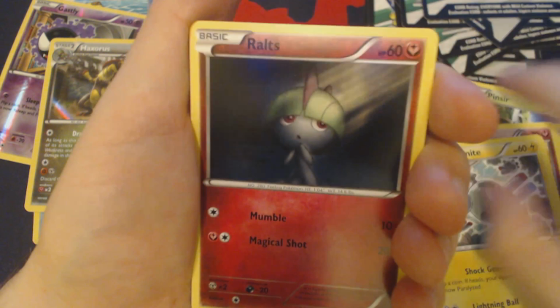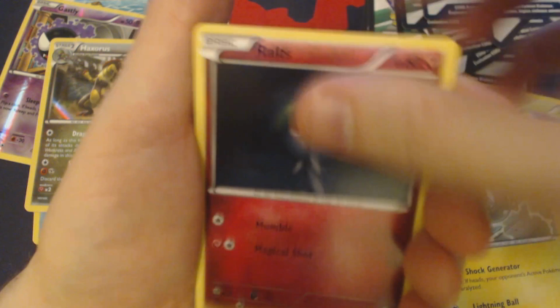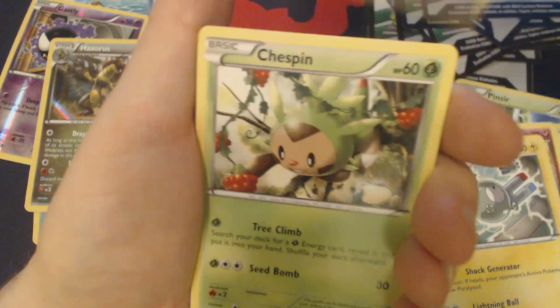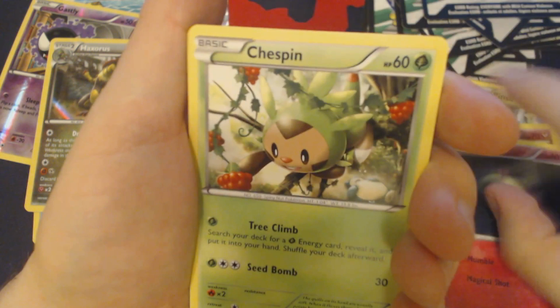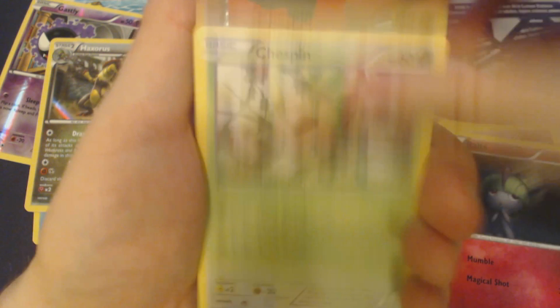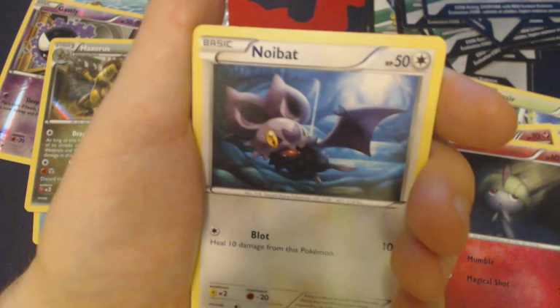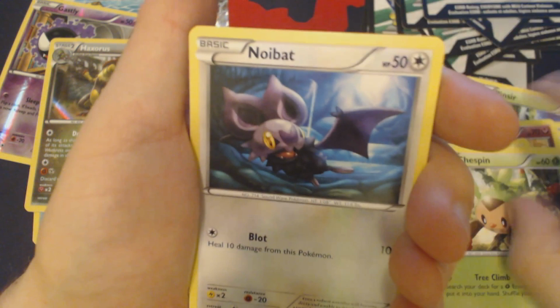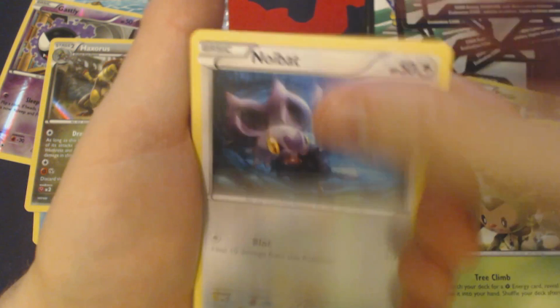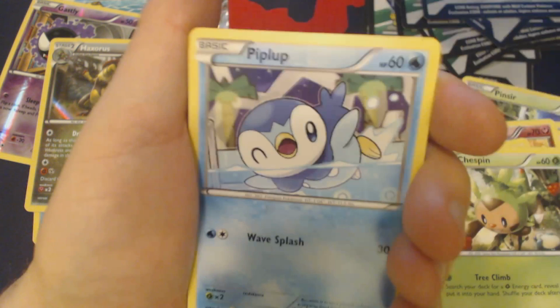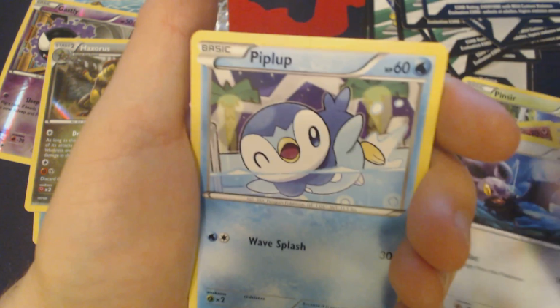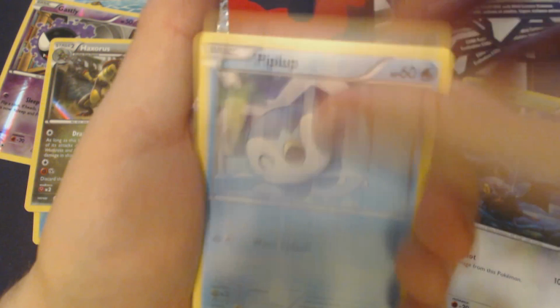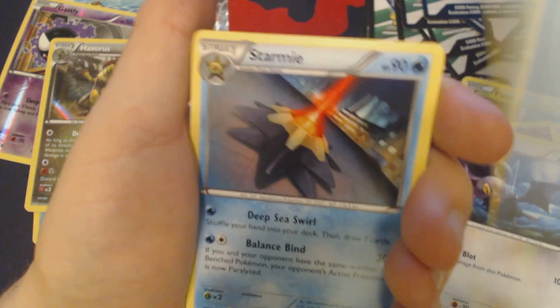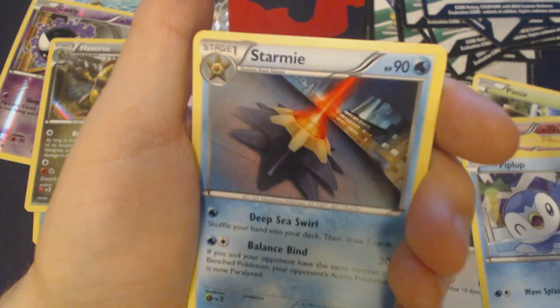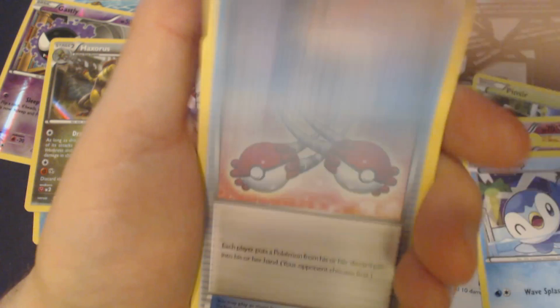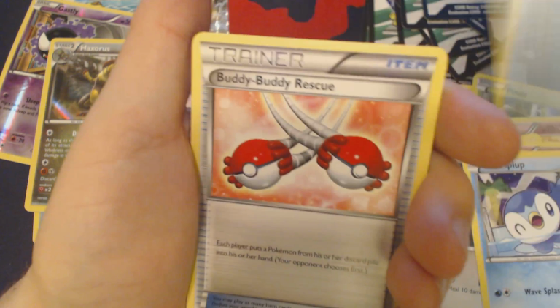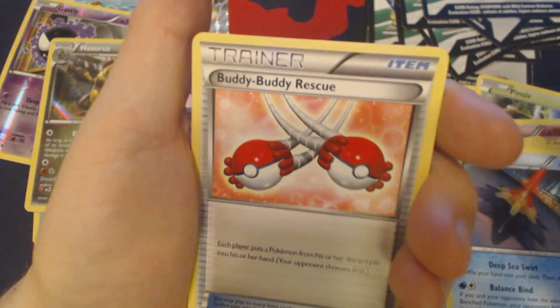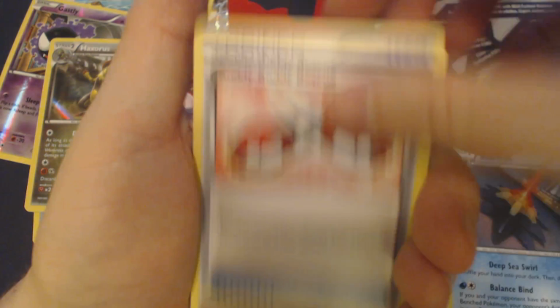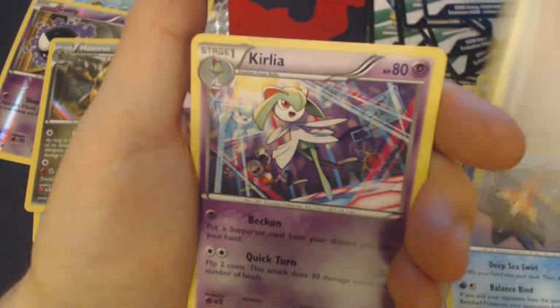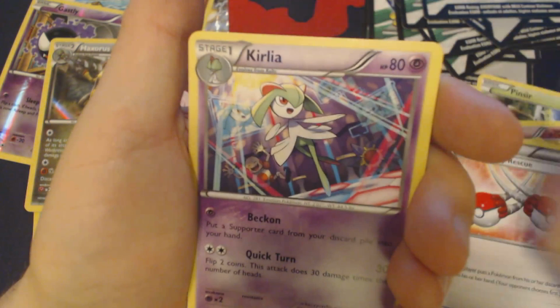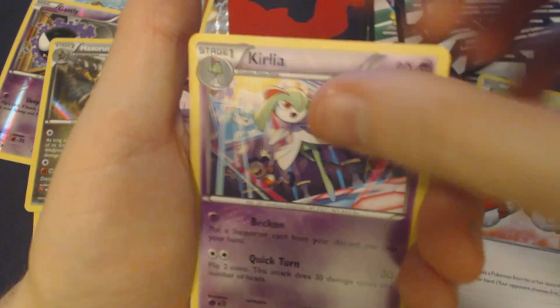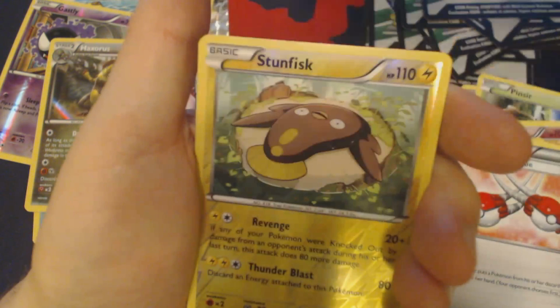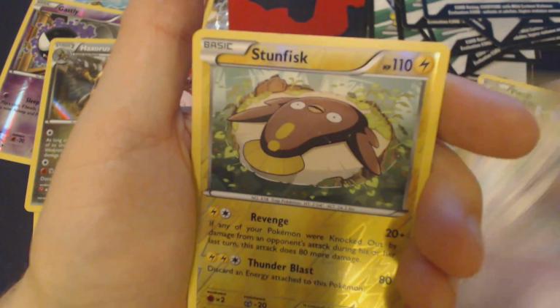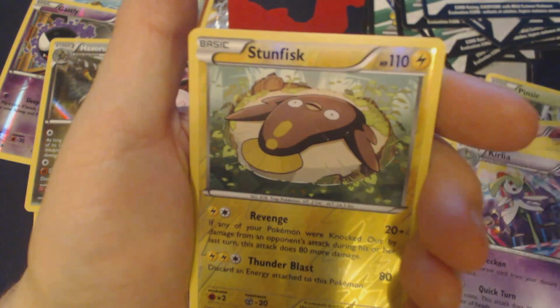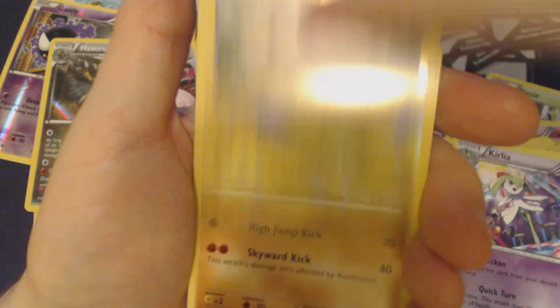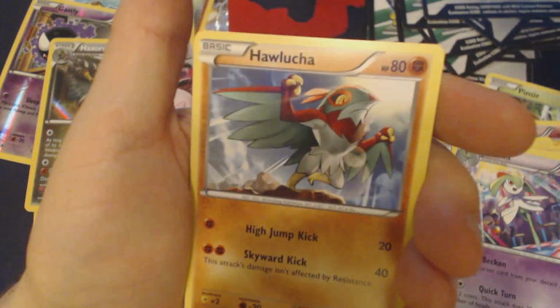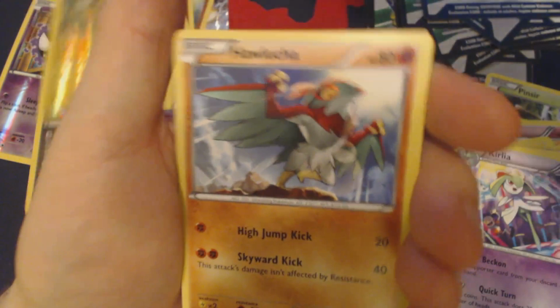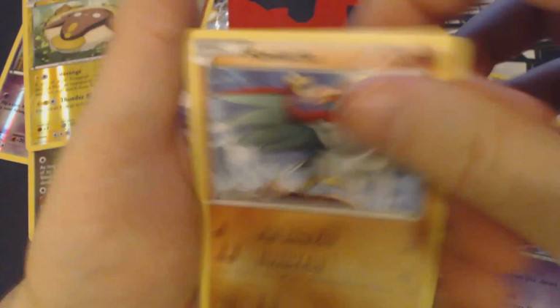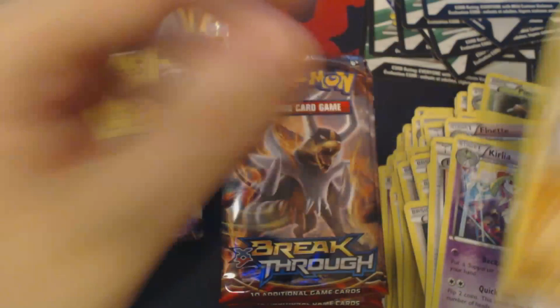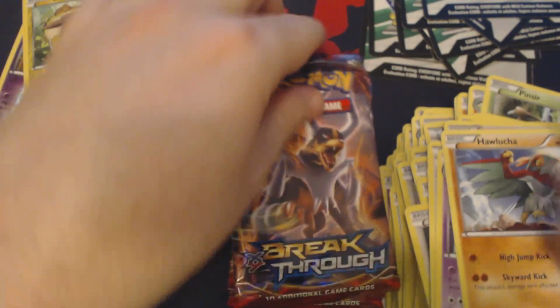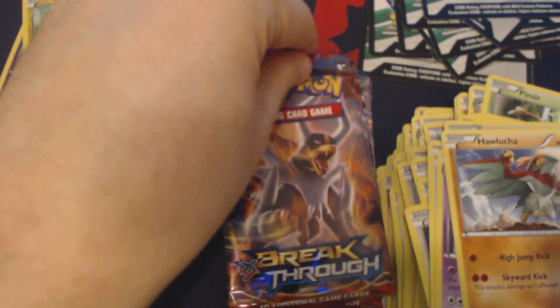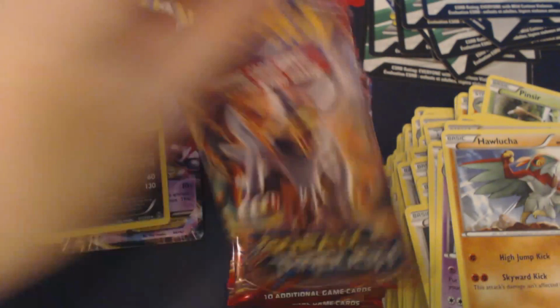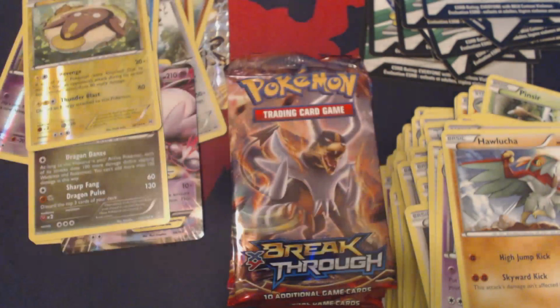Magnemite, Ralts, Chespin, Noibat, Piplup, Starmie, Buddy-Buddy Rescue, Kirlia, Reverse Holo Stunfisk, and Hawlucha.